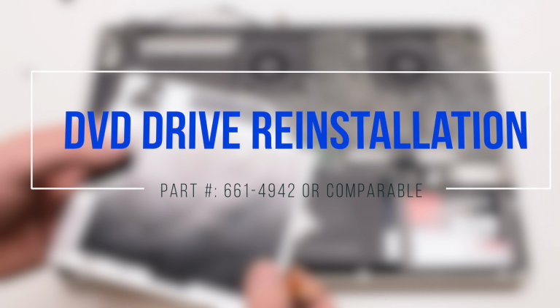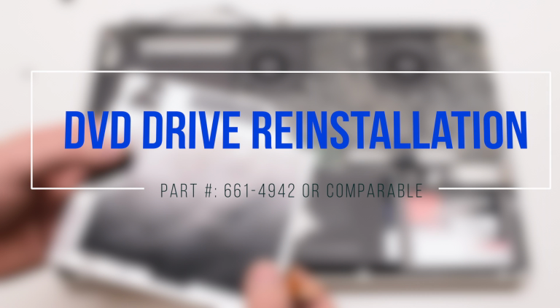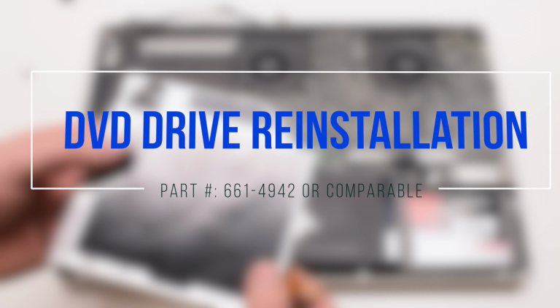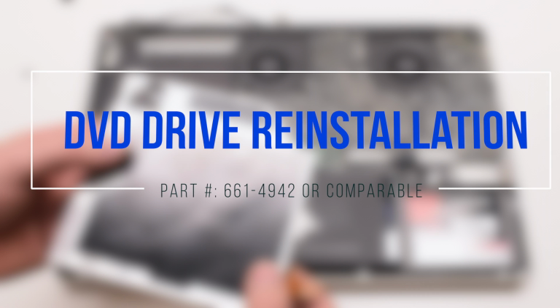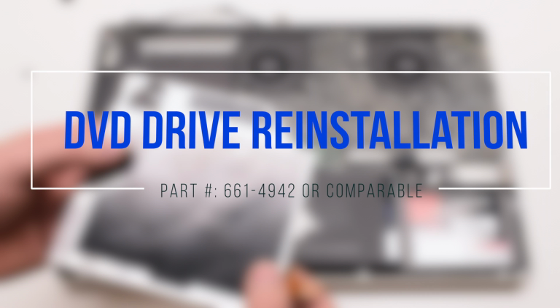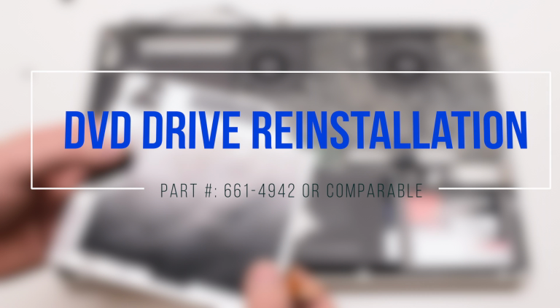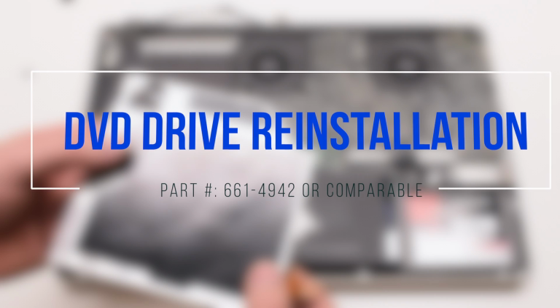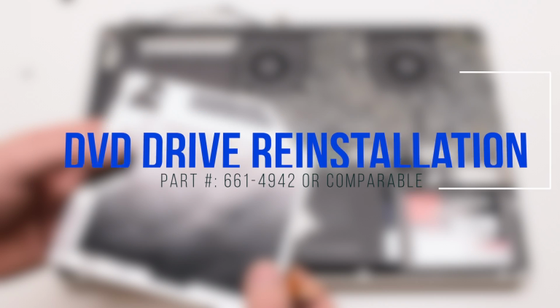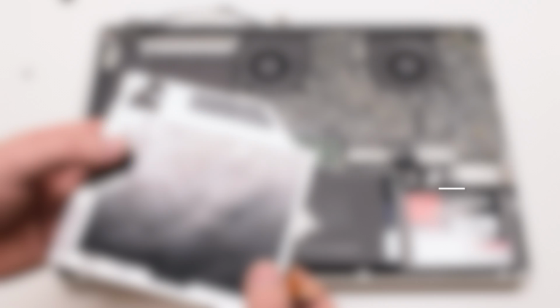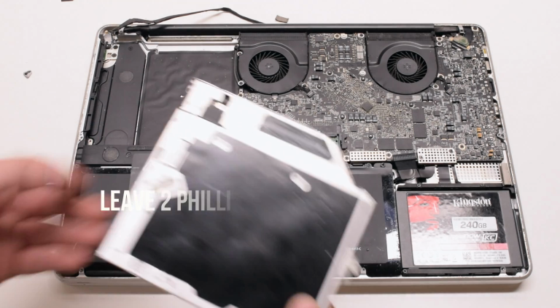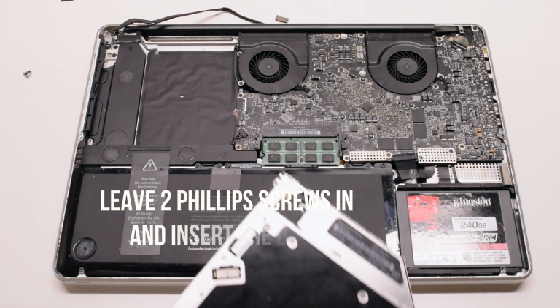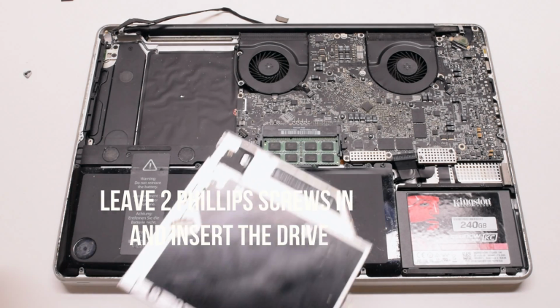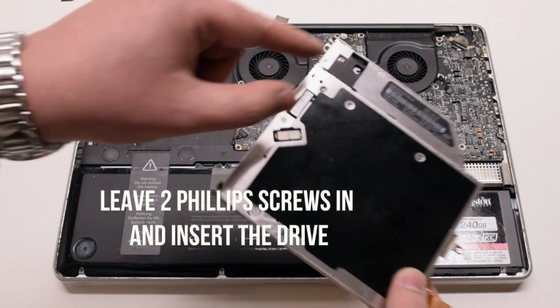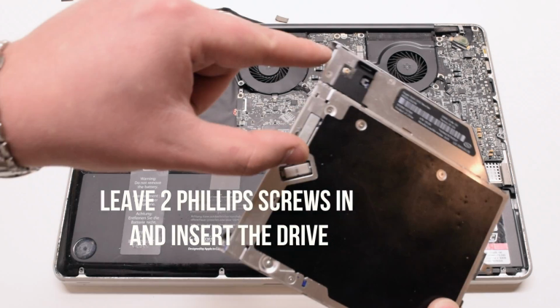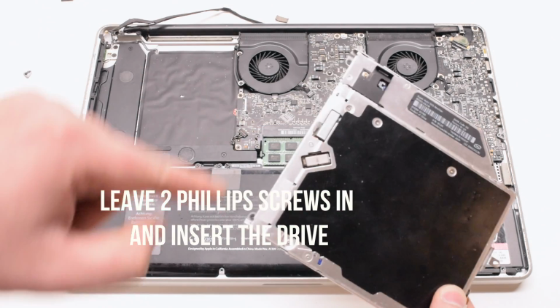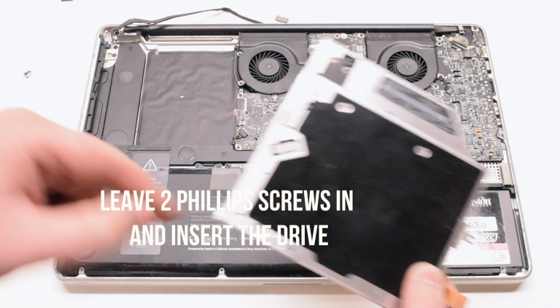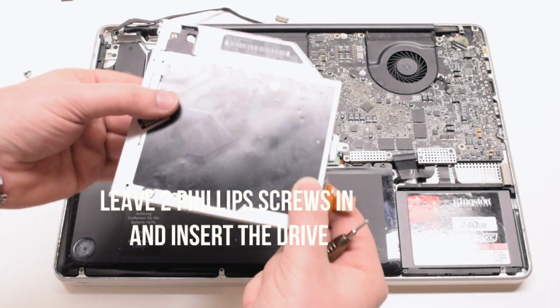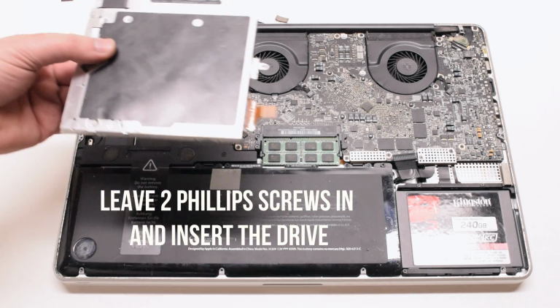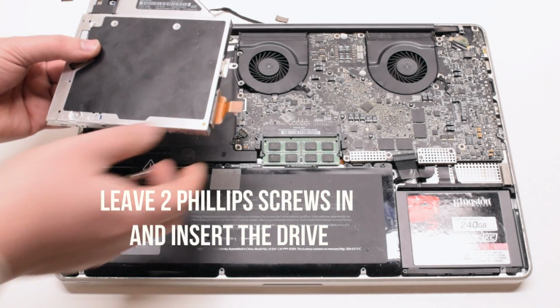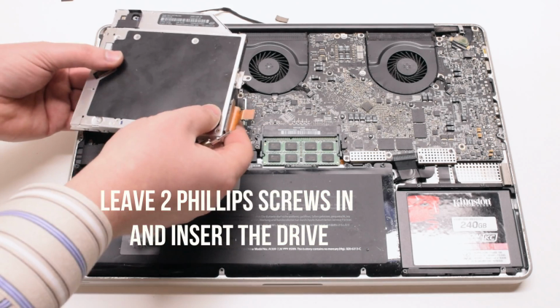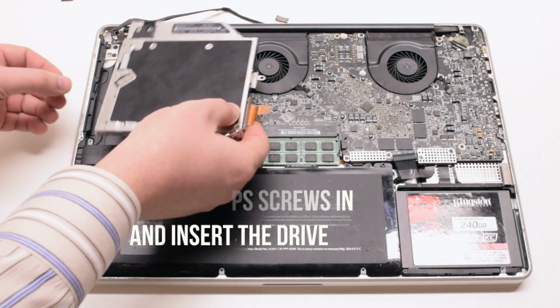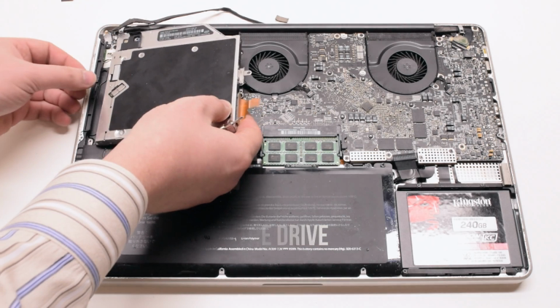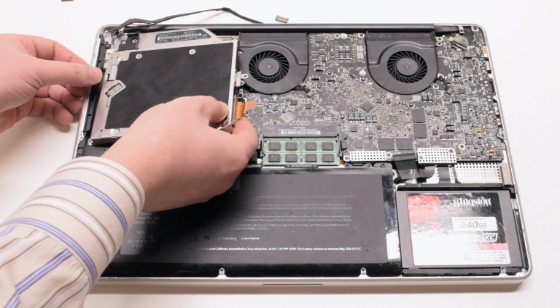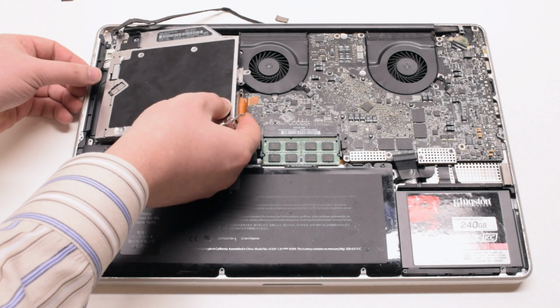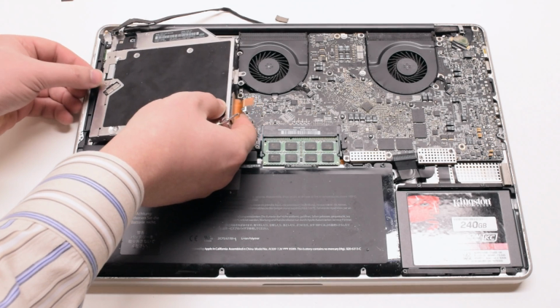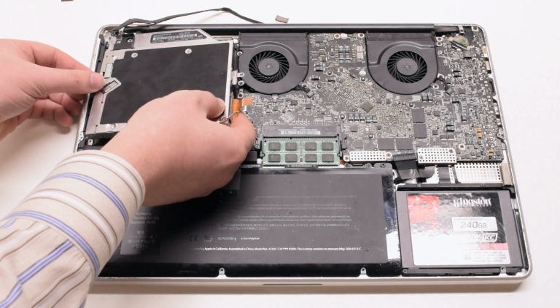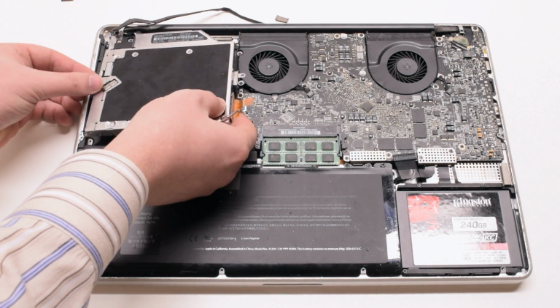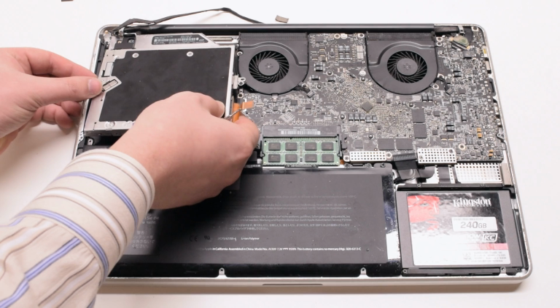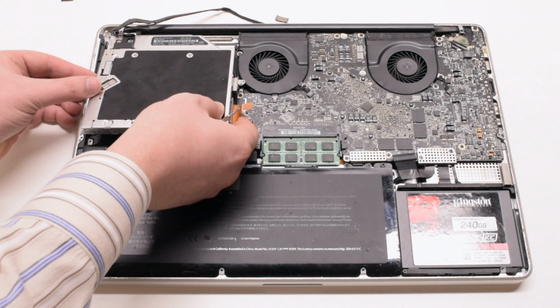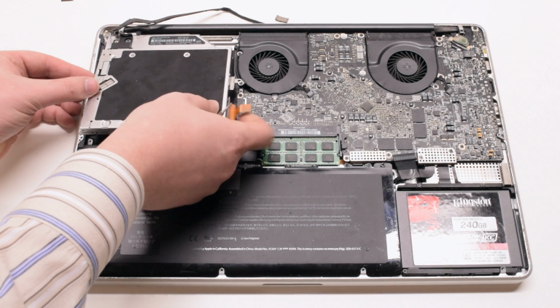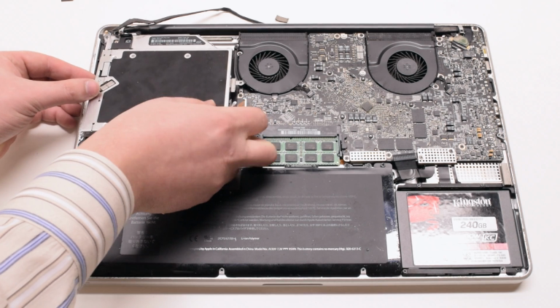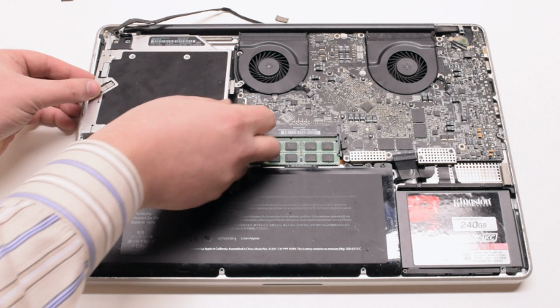DVD drive reinstallation. Weave the two Phillips head screws in on the left side of the drive and insert it in at an angle. This will allow you to fasten them easier.